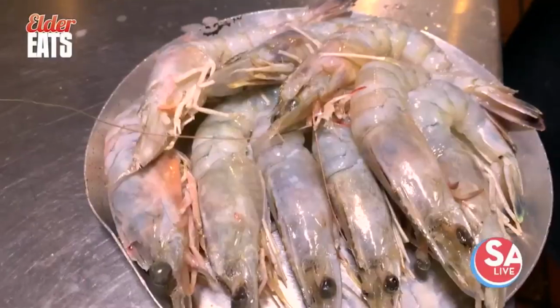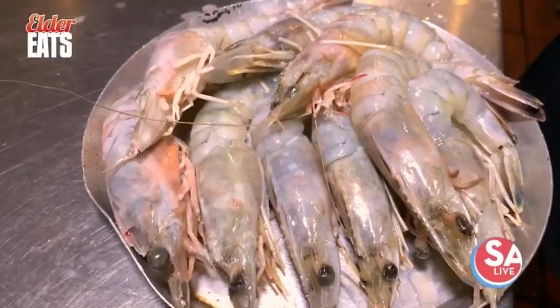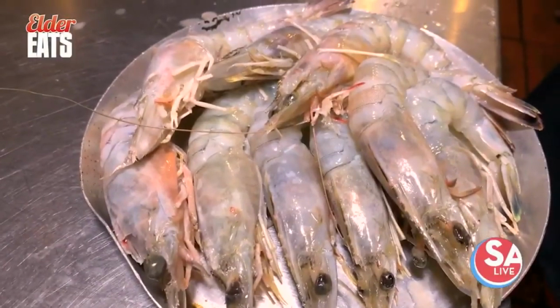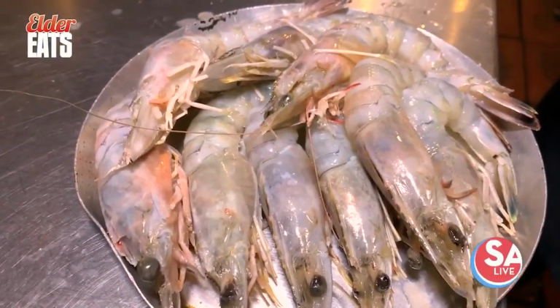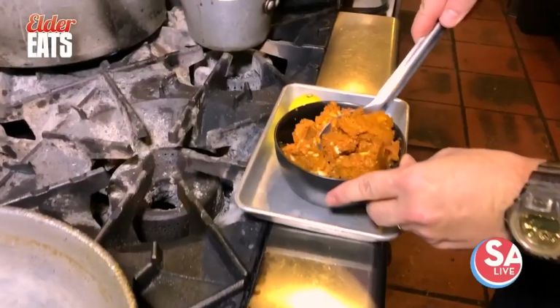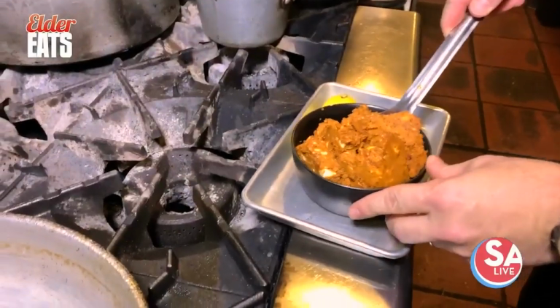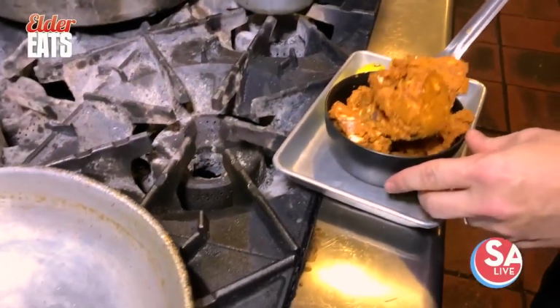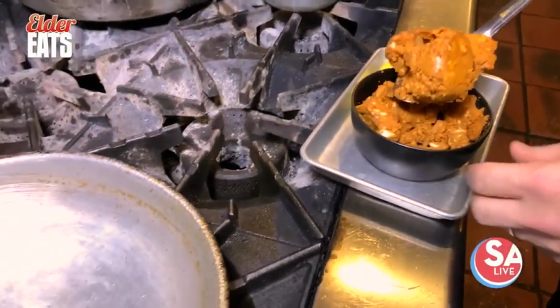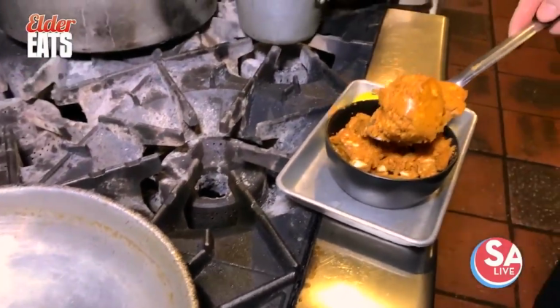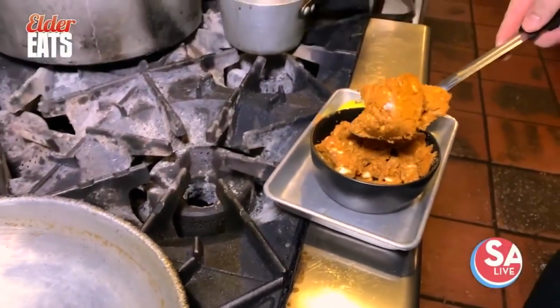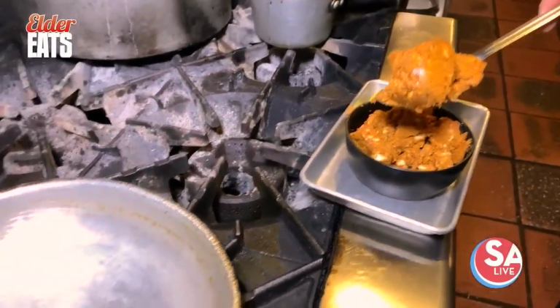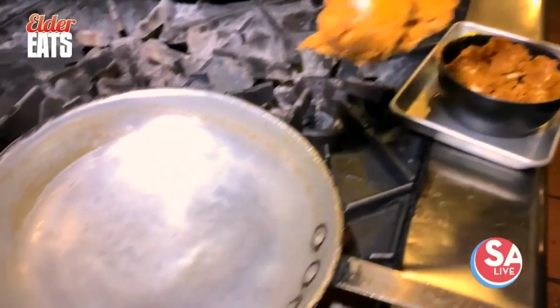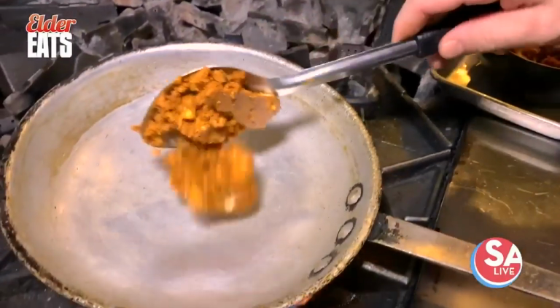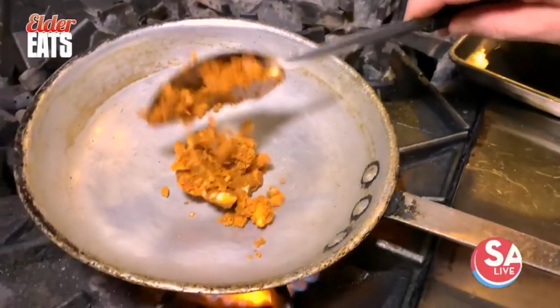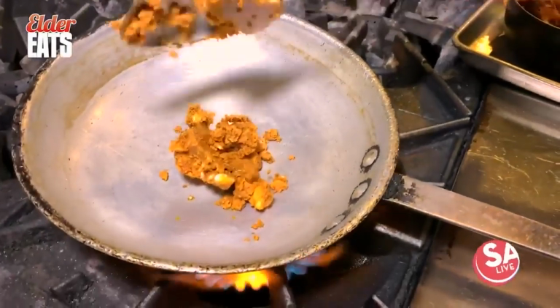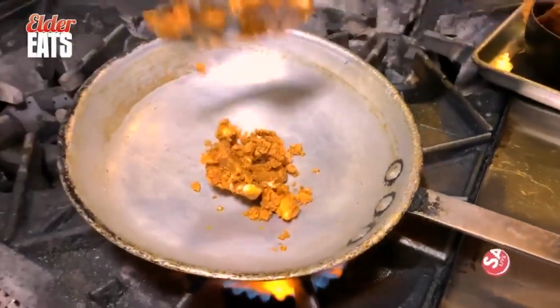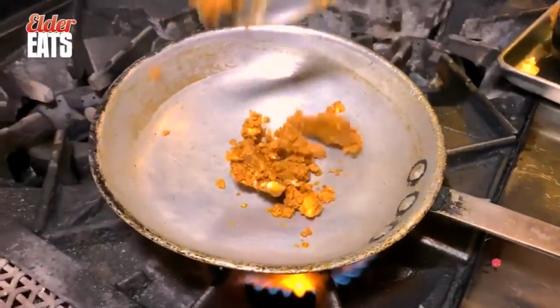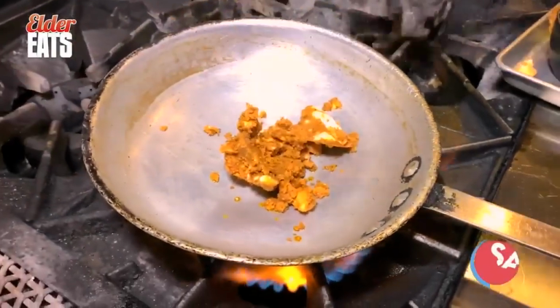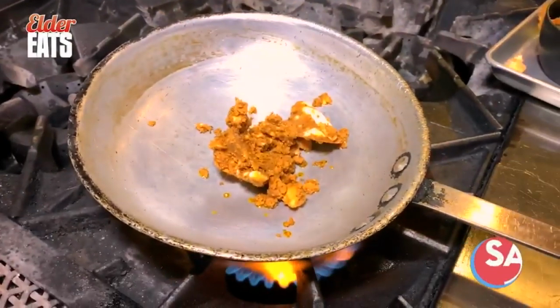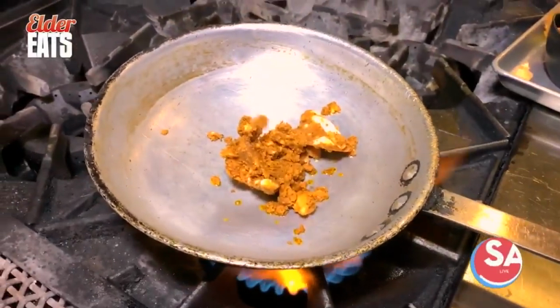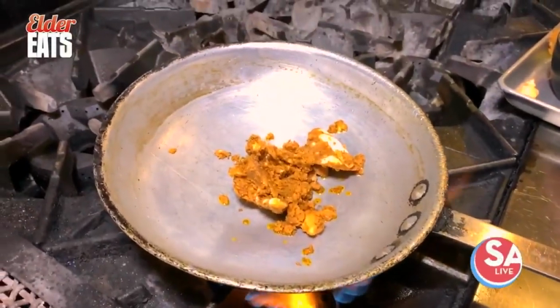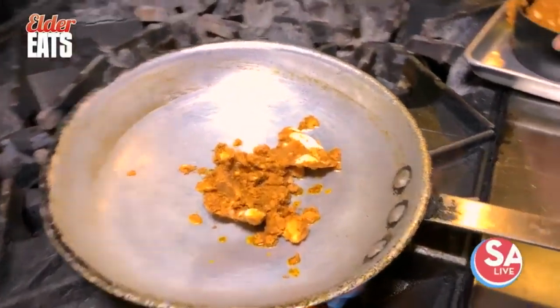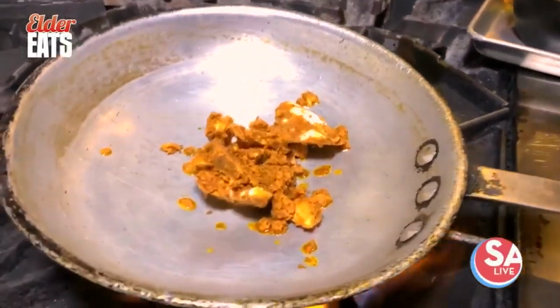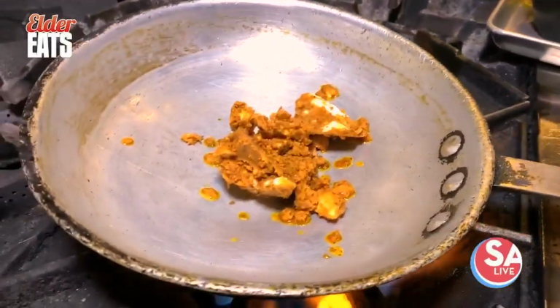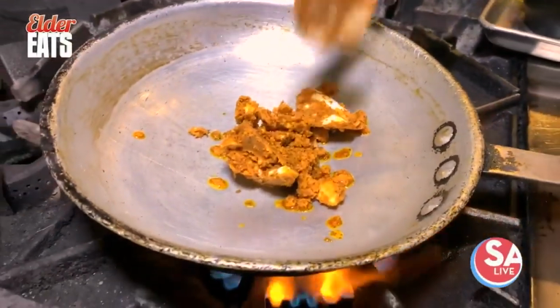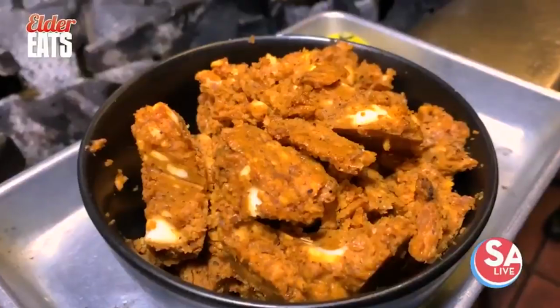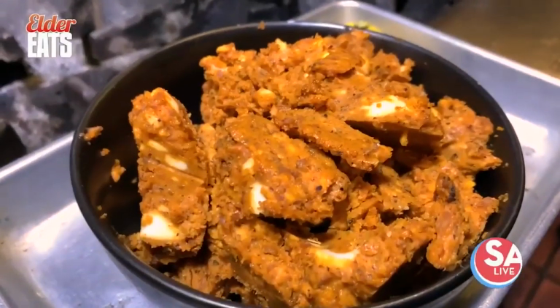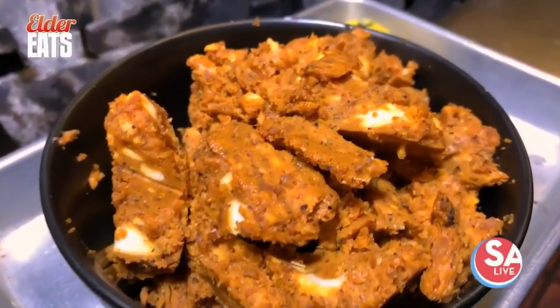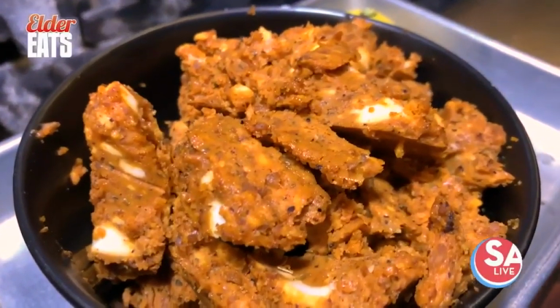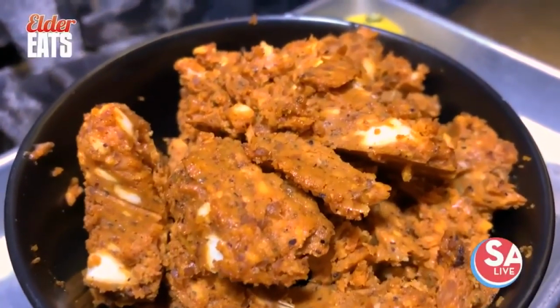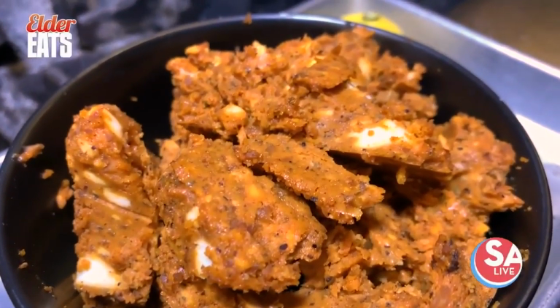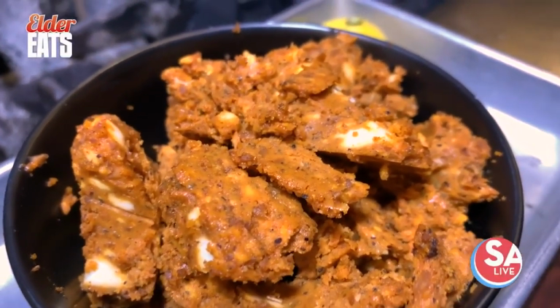We'll go ahead and get that pan working. You want to make sure this butter is real nice and cold. It's a compound butter, which is basically where we soften a bunch of butter just to room temperature and add a bunch of our own signature flavors in there.